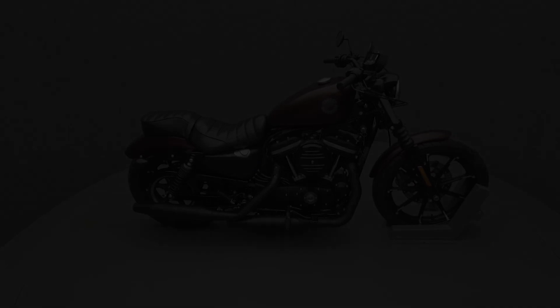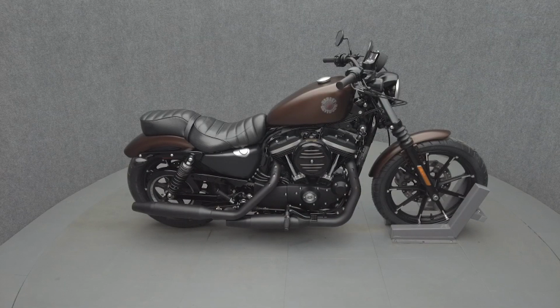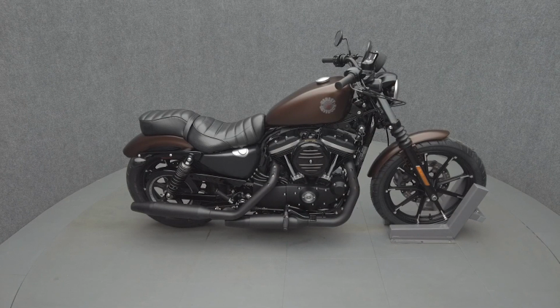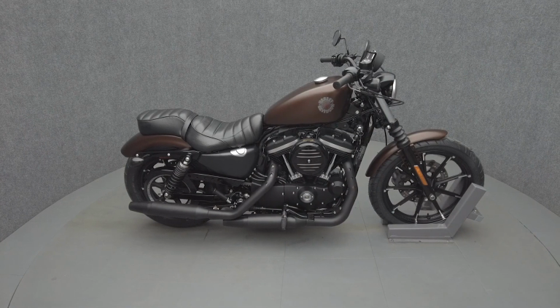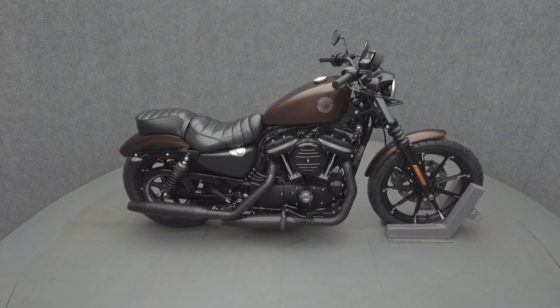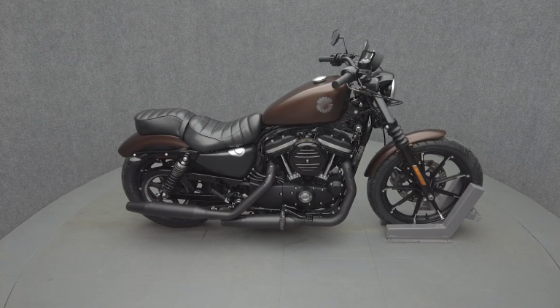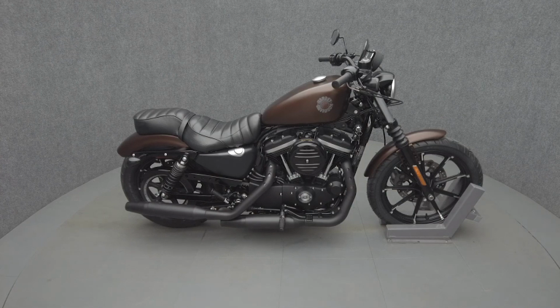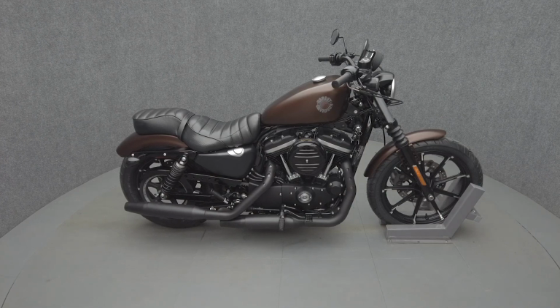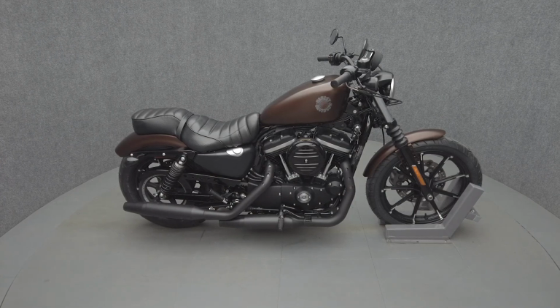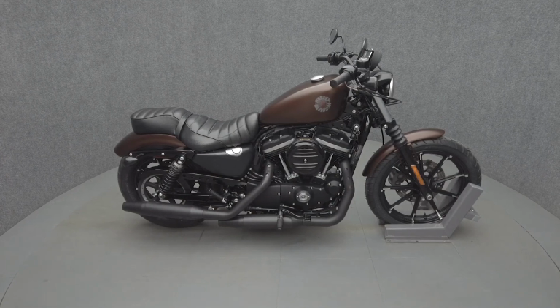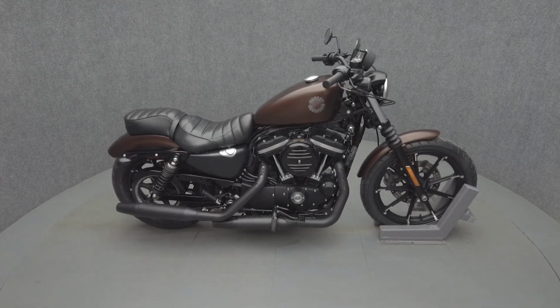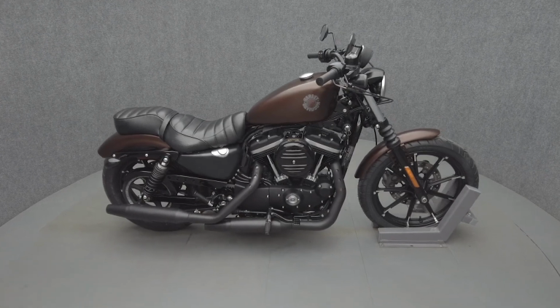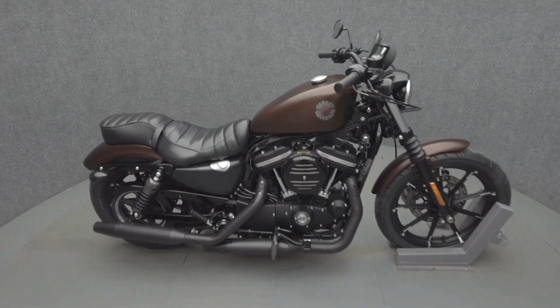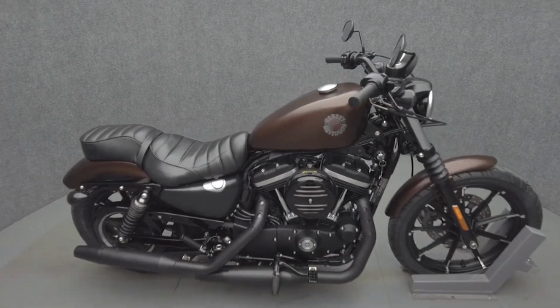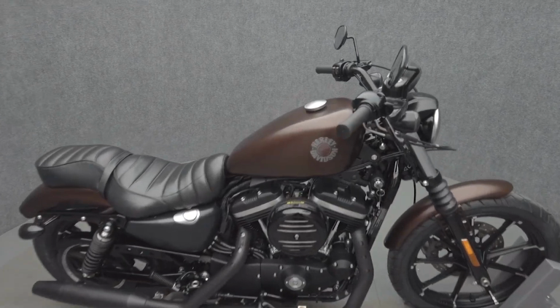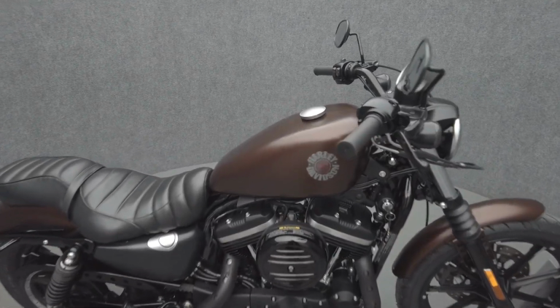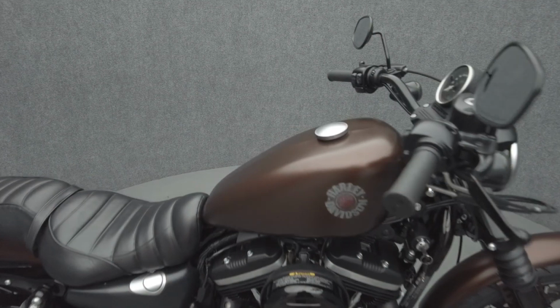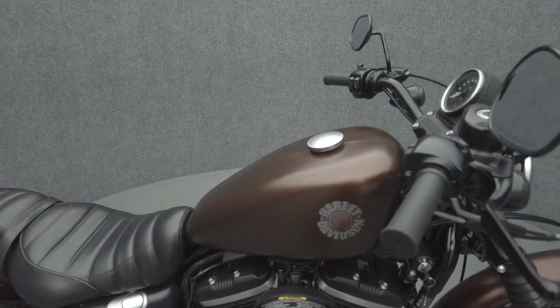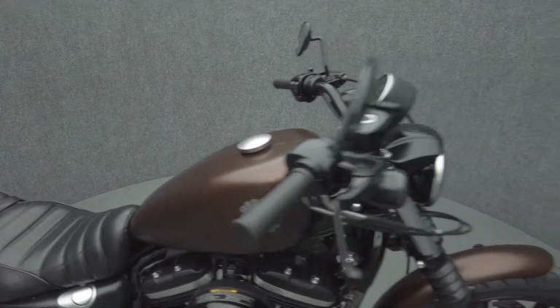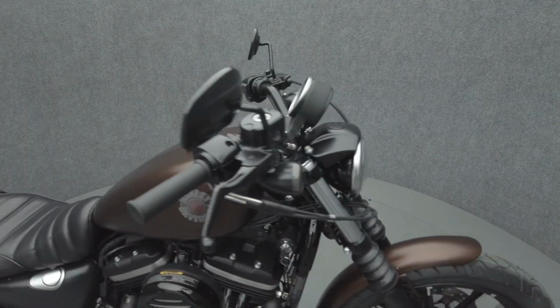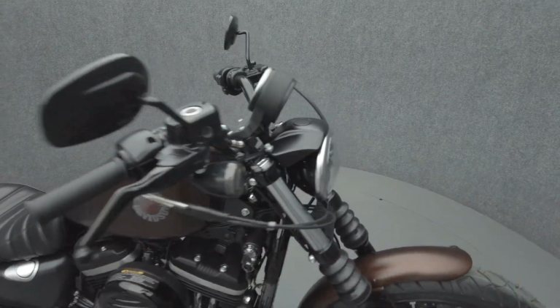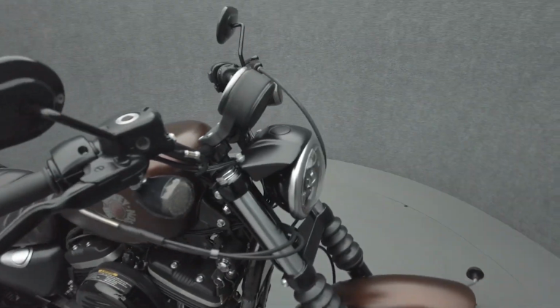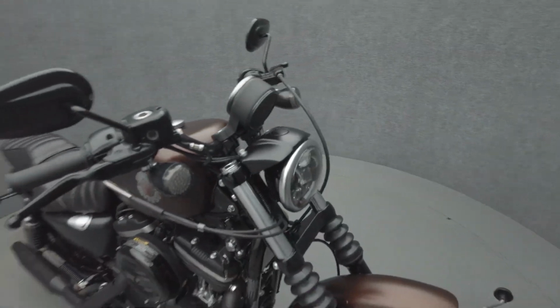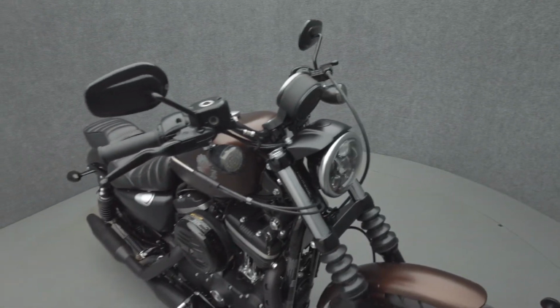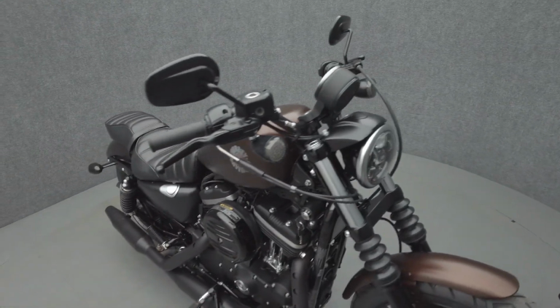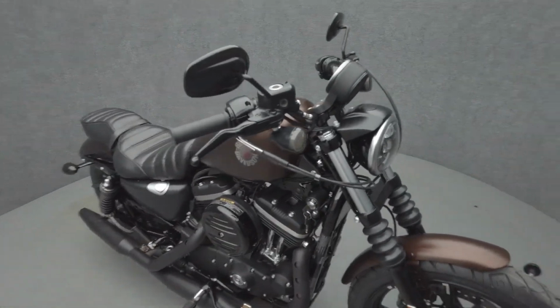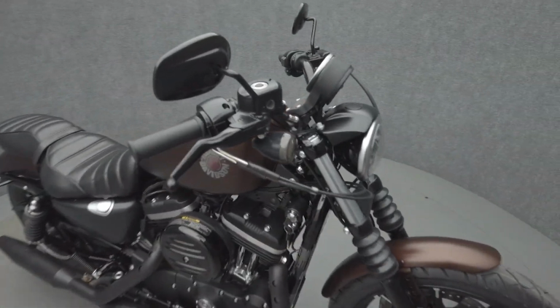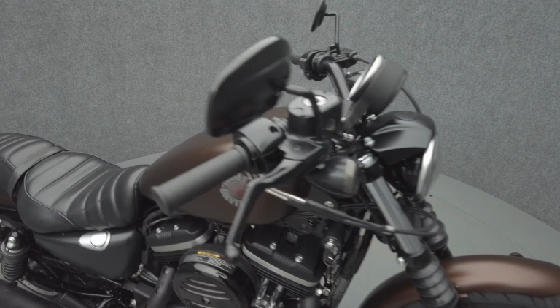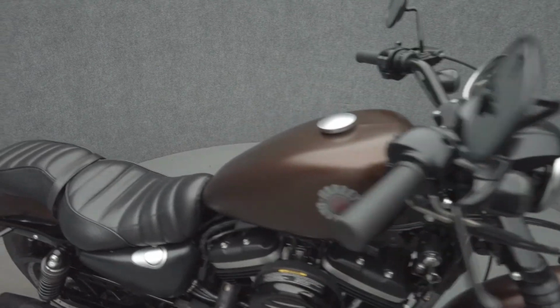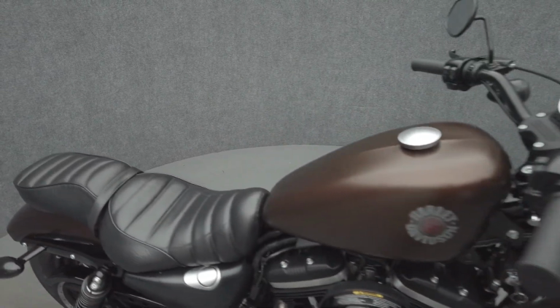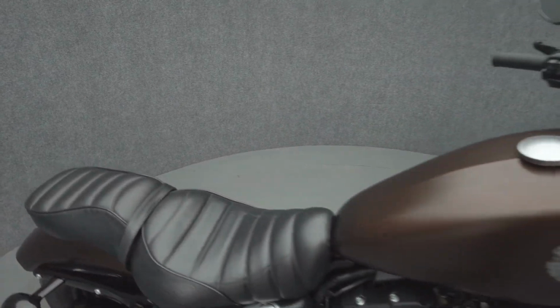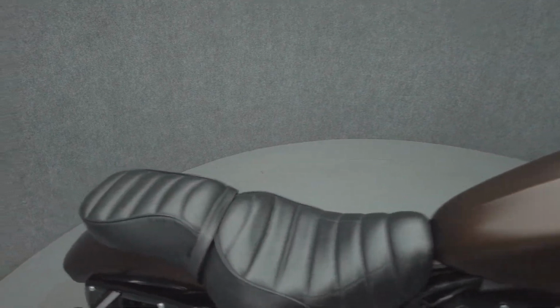Hey everyone, this is Keegan from National Power Sports. This 2019 Harley-Davidson Sportster Iron with 11,389 miles passes New Hampshire State inspection and runs well. It's been upgraded with a passenger seat and we have replaced the front and rear tires.